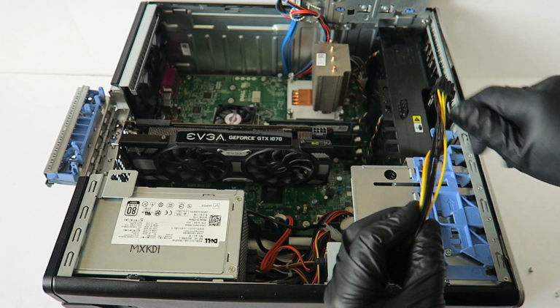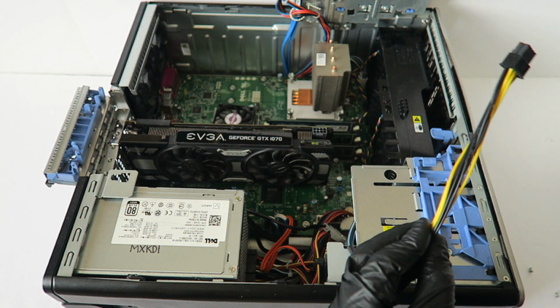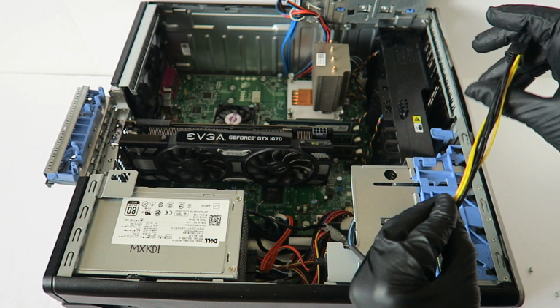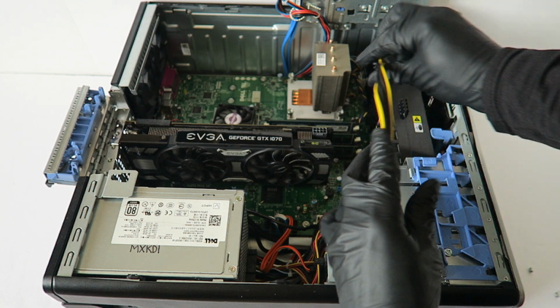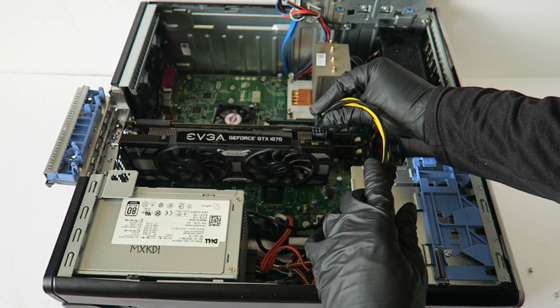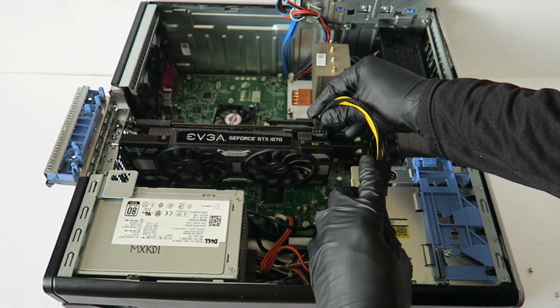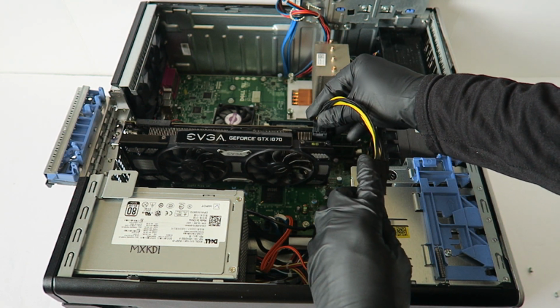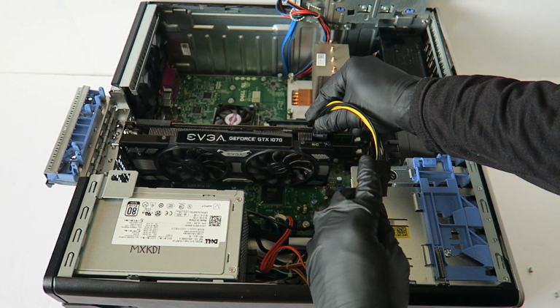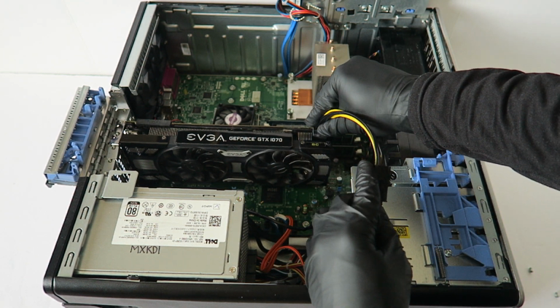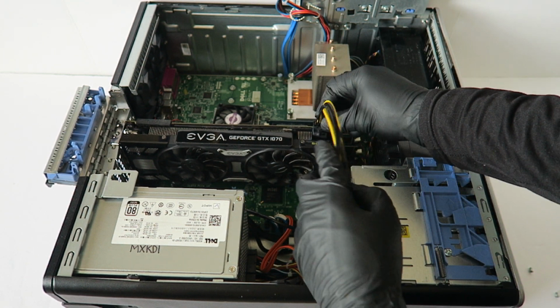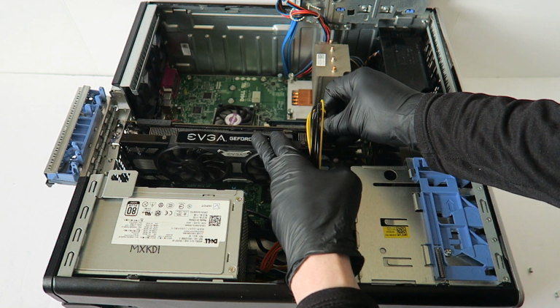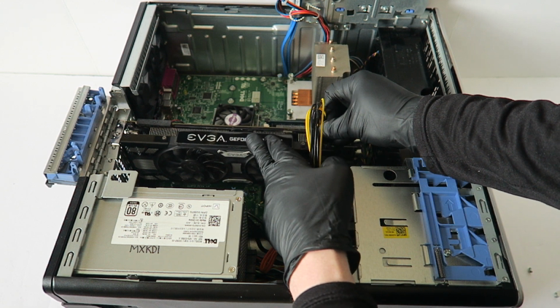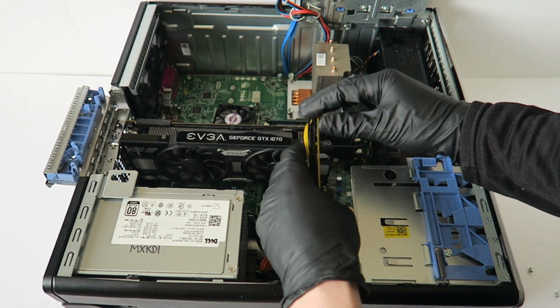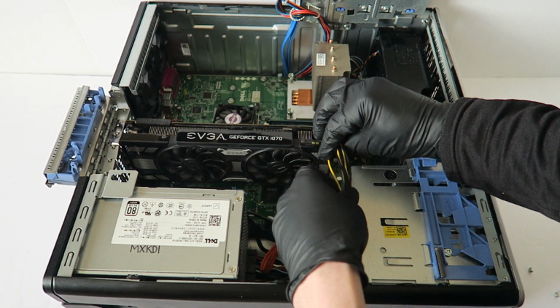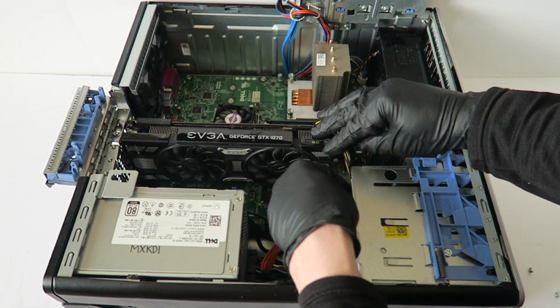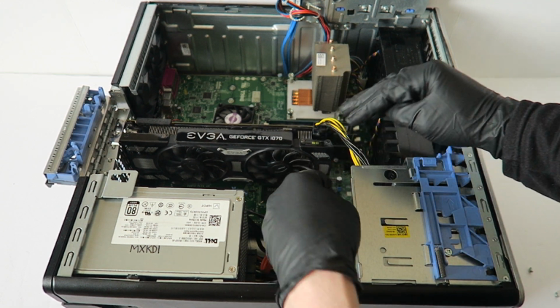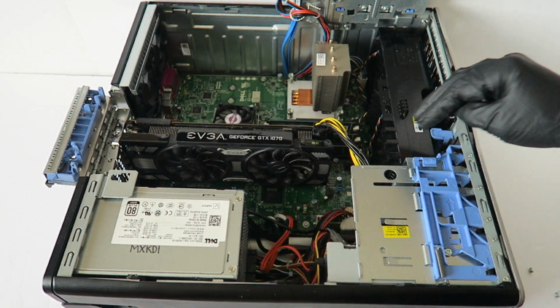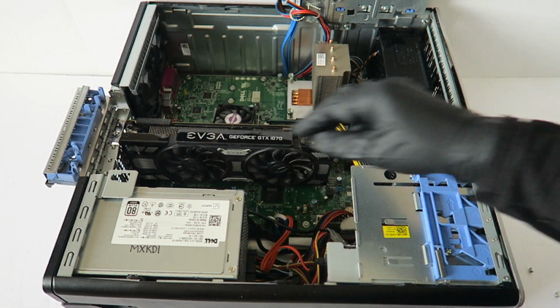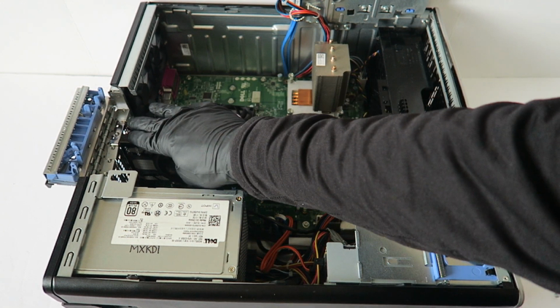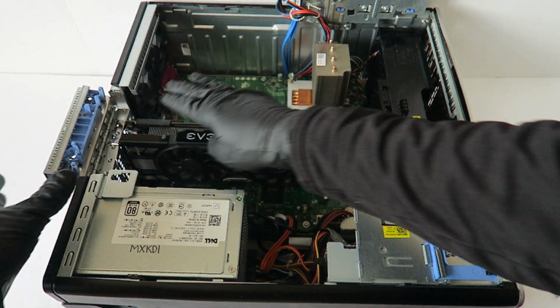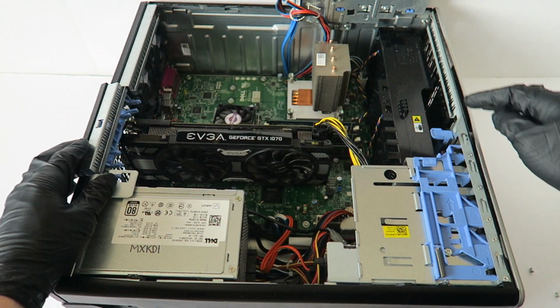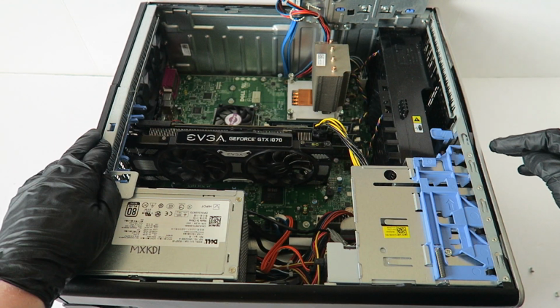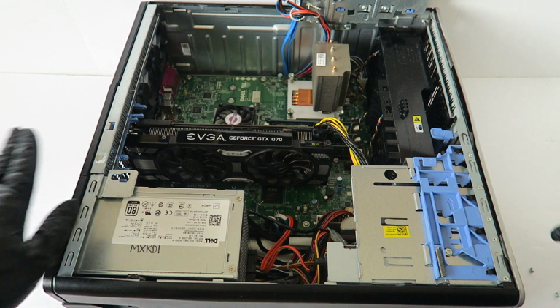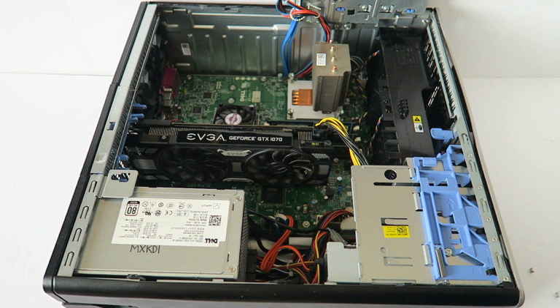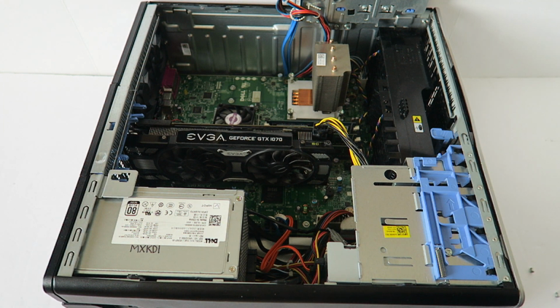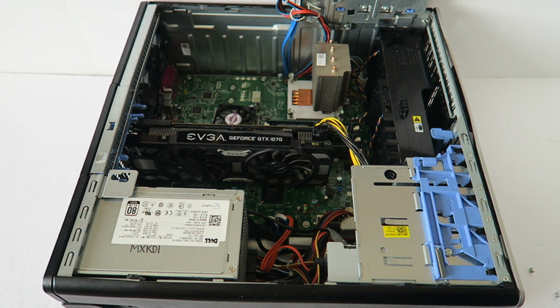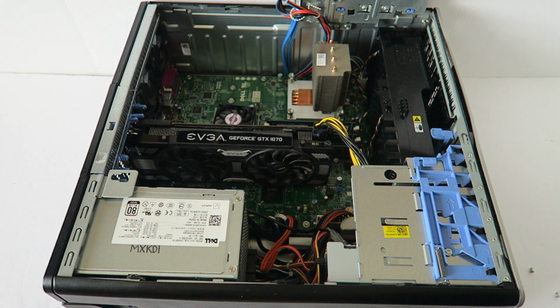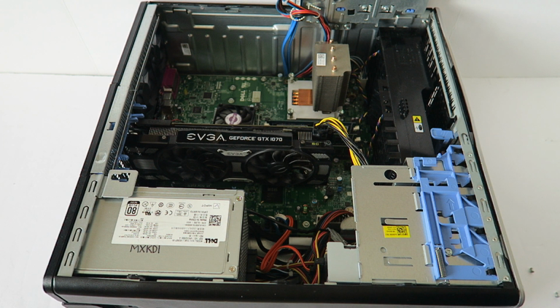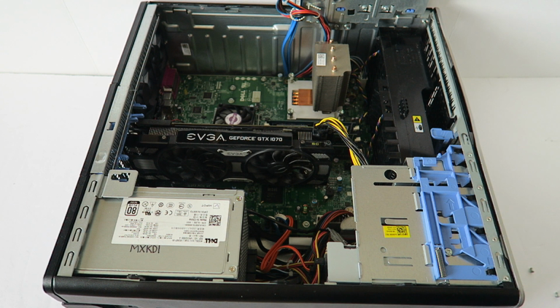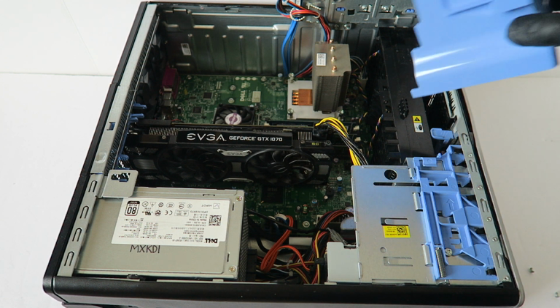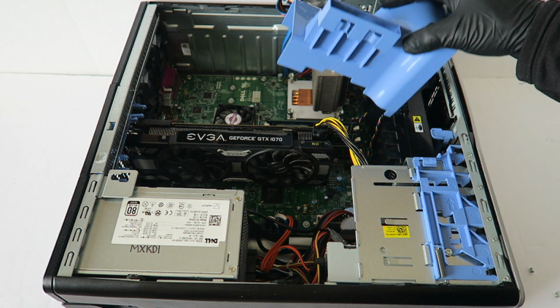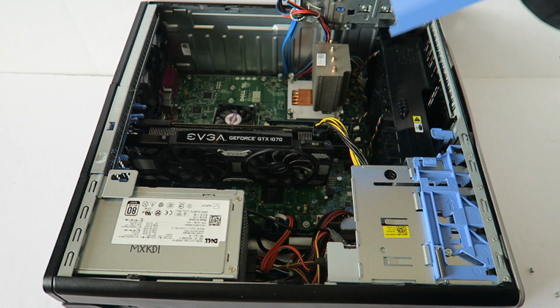And you're going to connect it — now I'm installing it back.